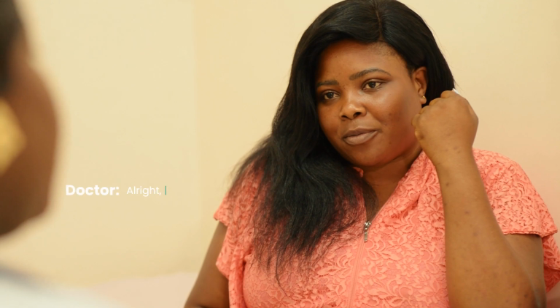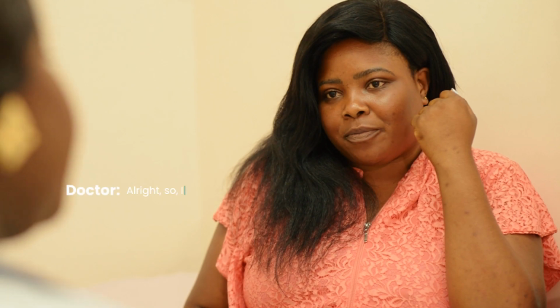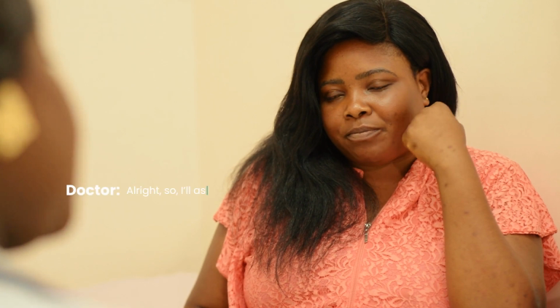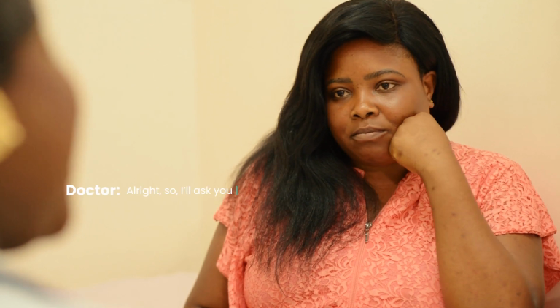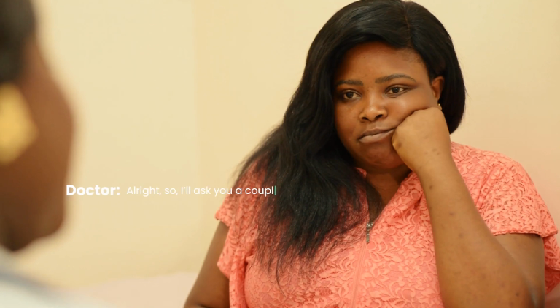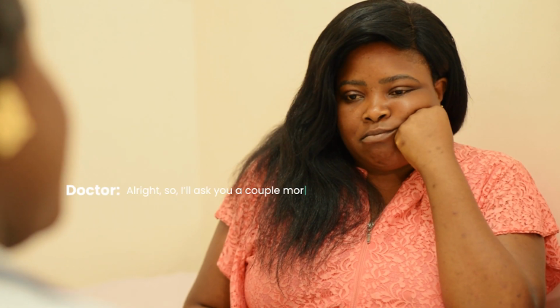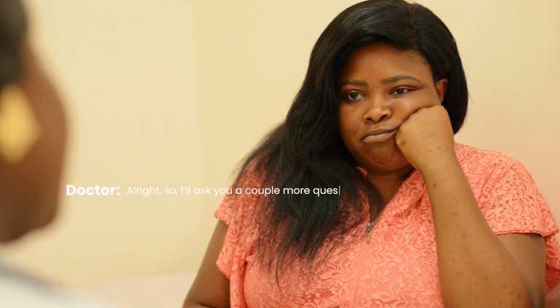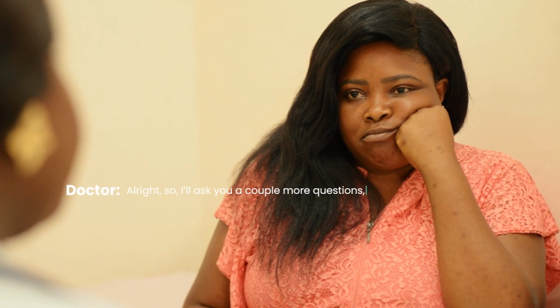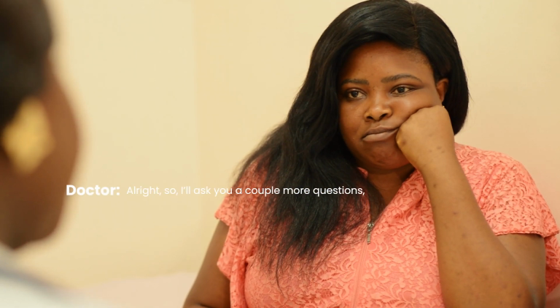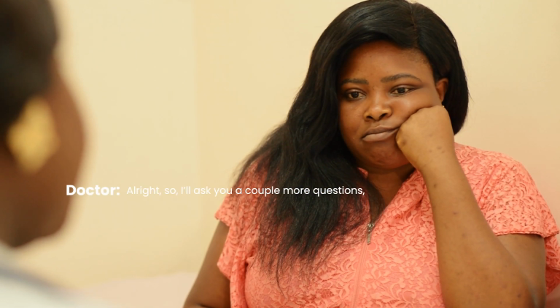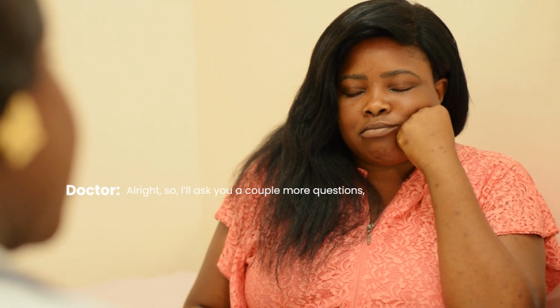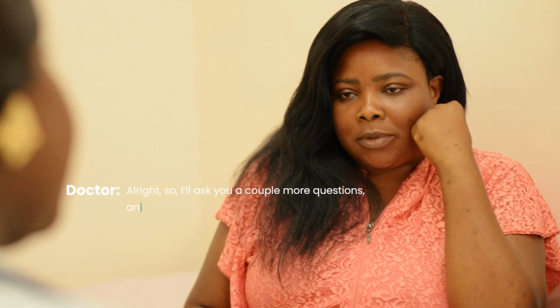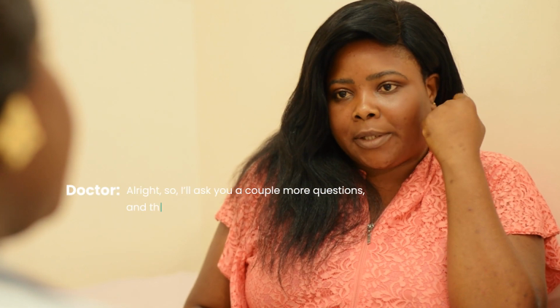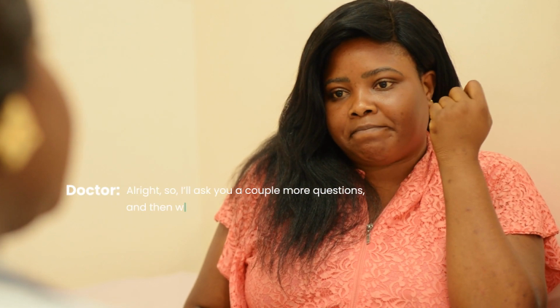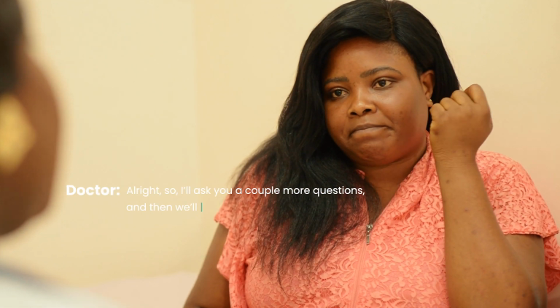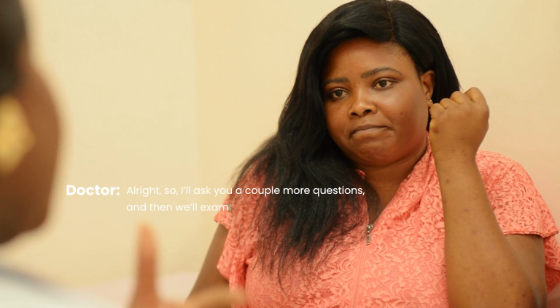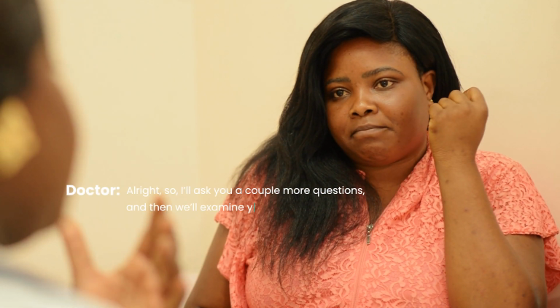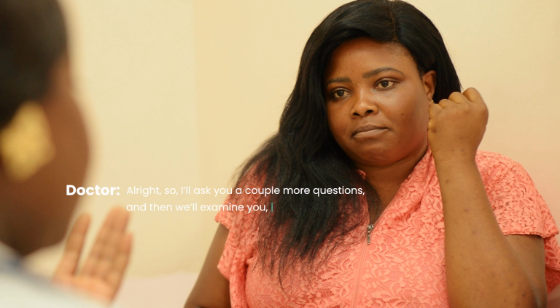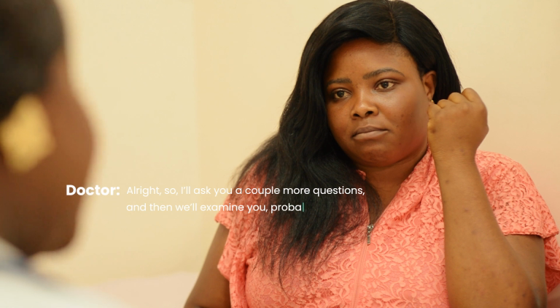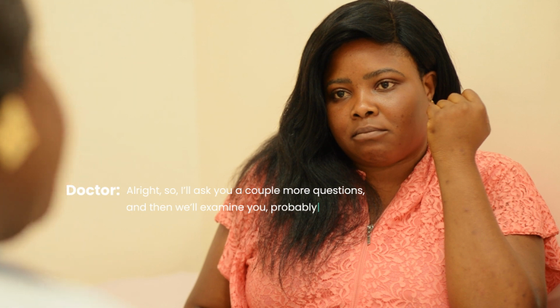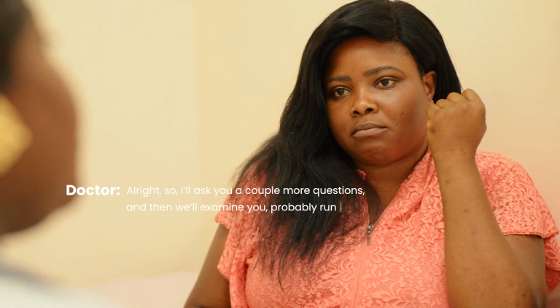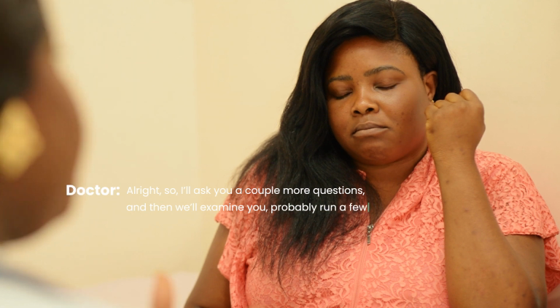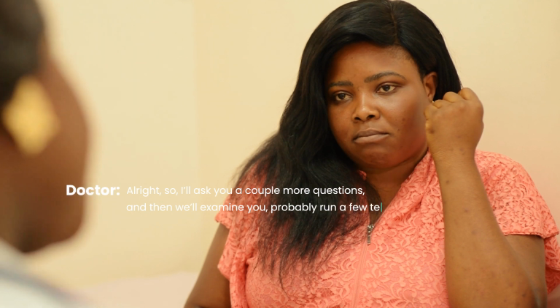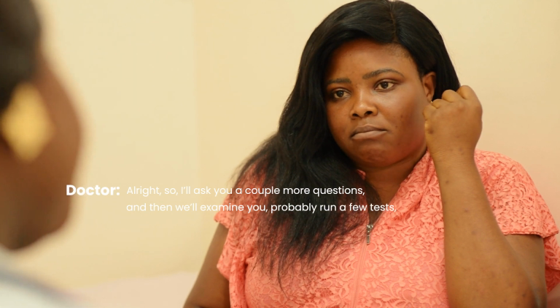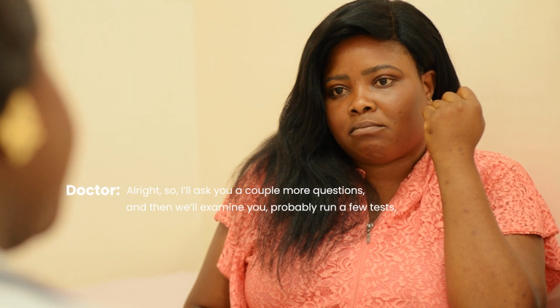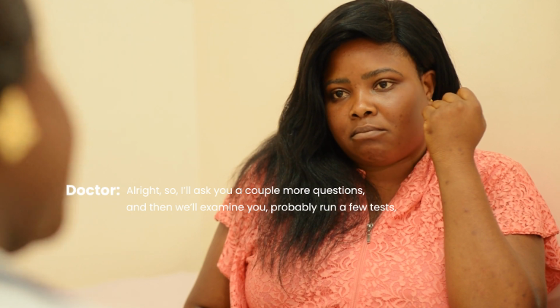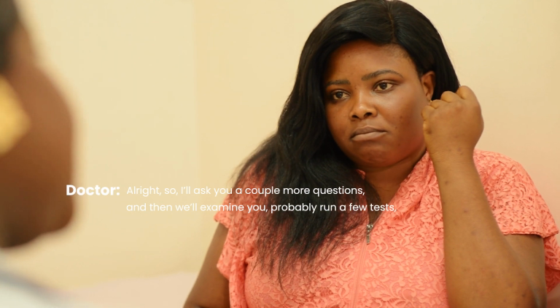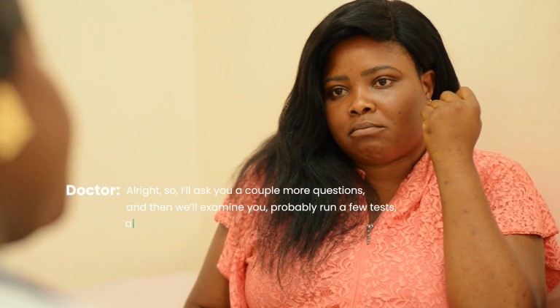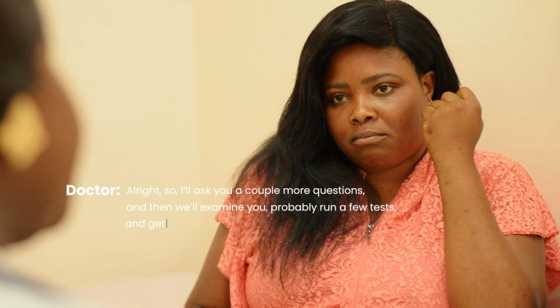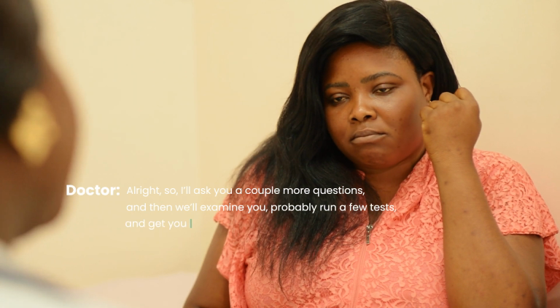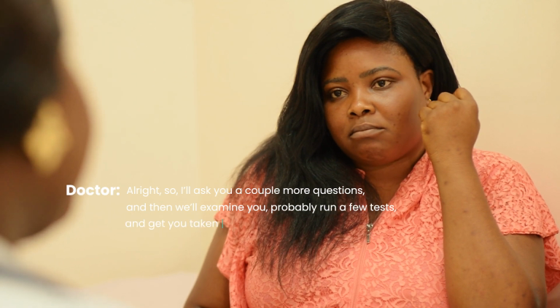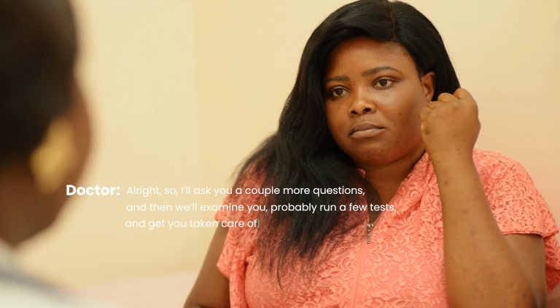All right, so I'll ask you a couple more questions and then we'll examine you, probably run a few tests, and we'll get you taken care of, okay?